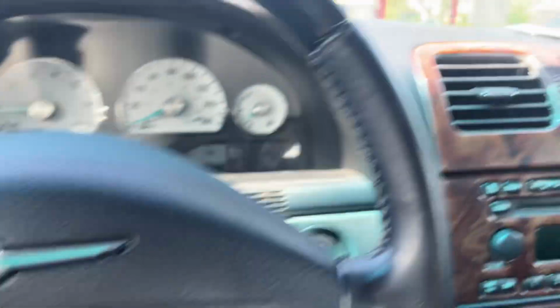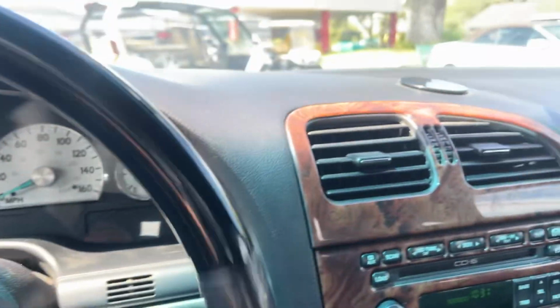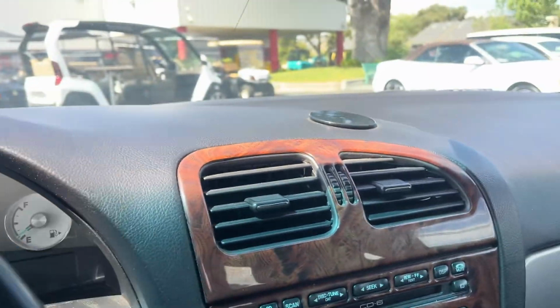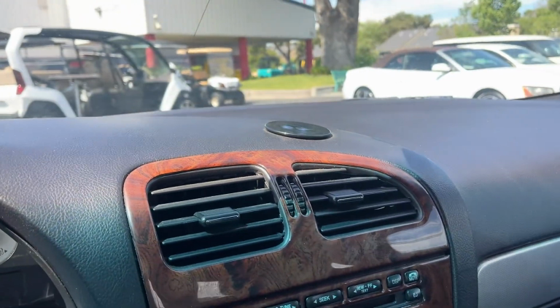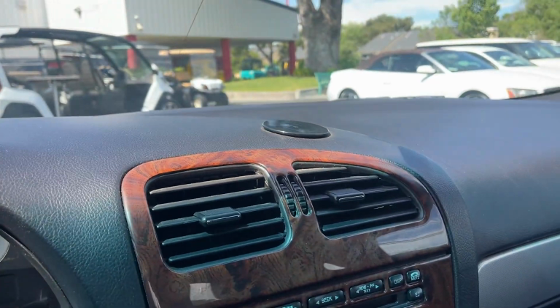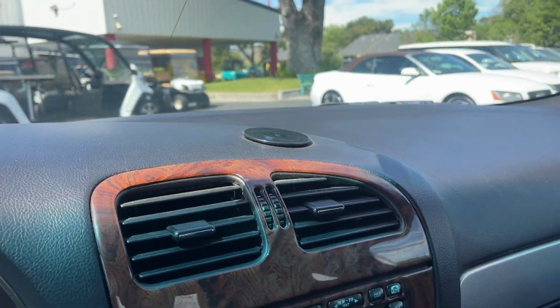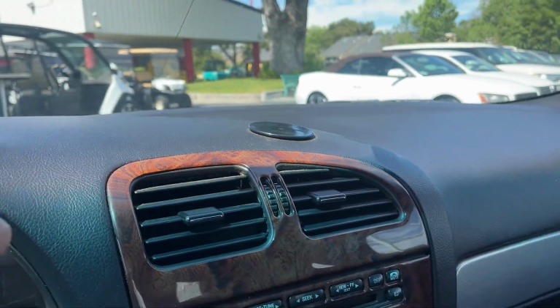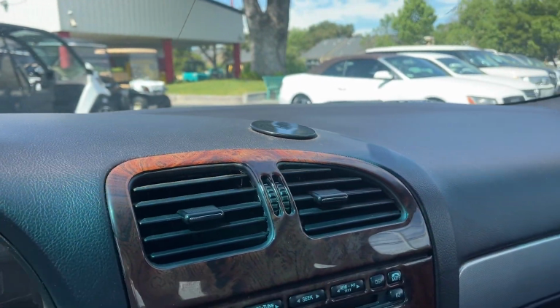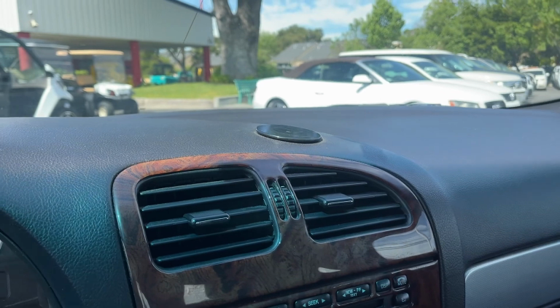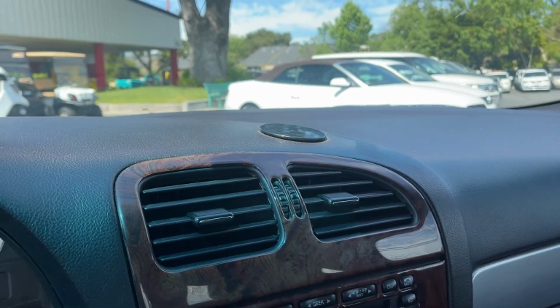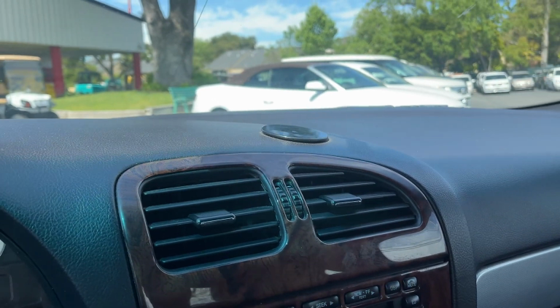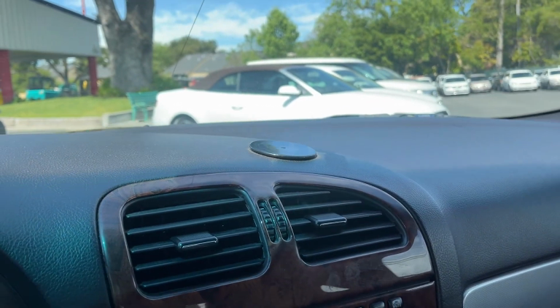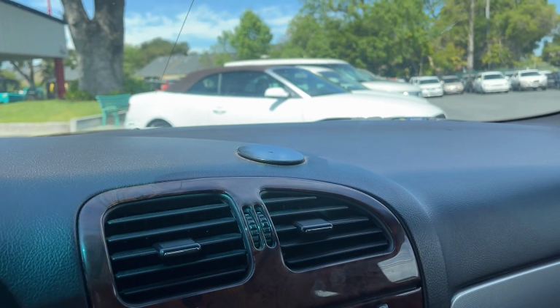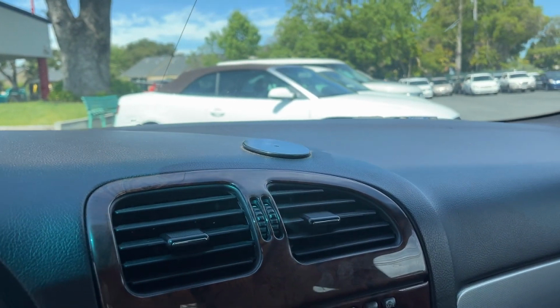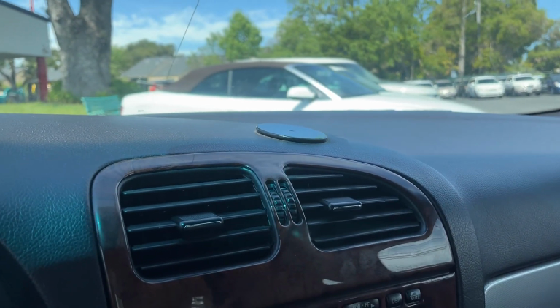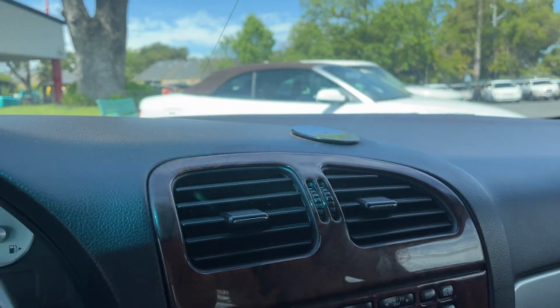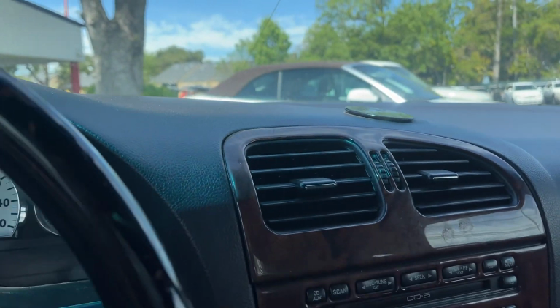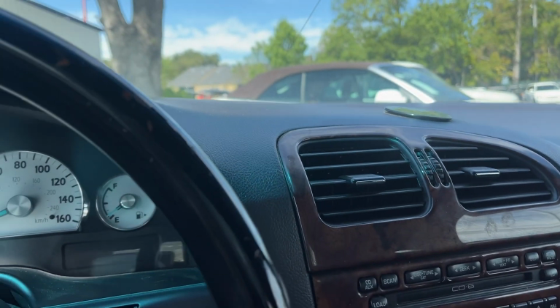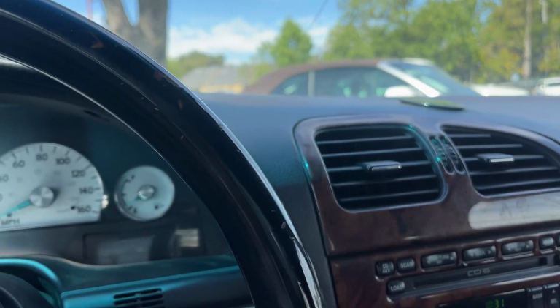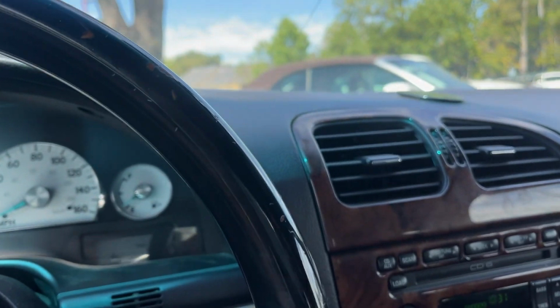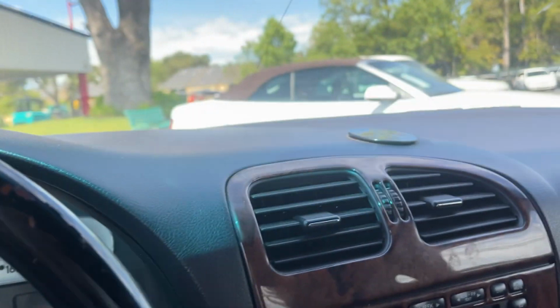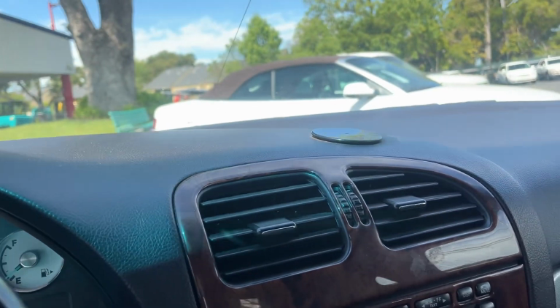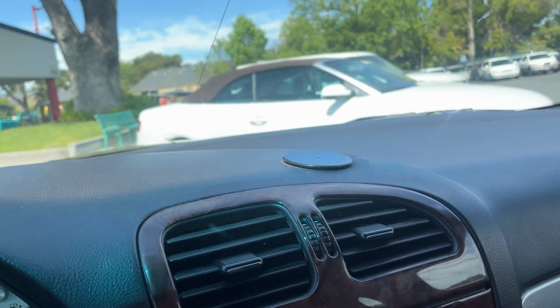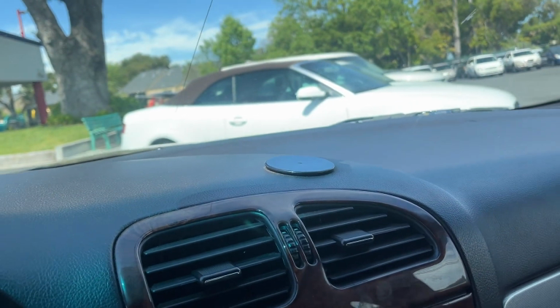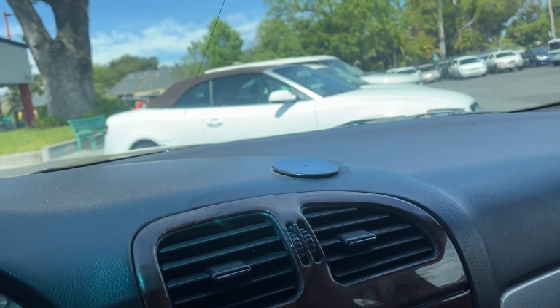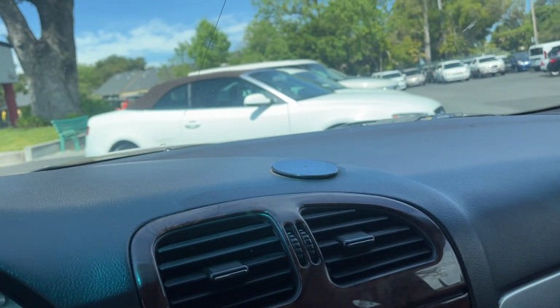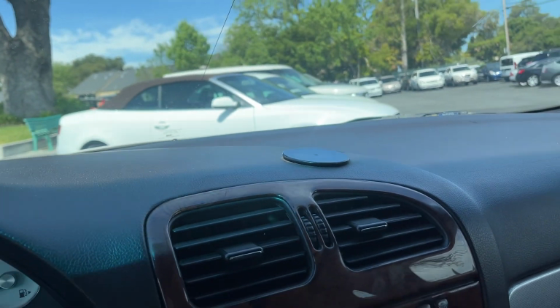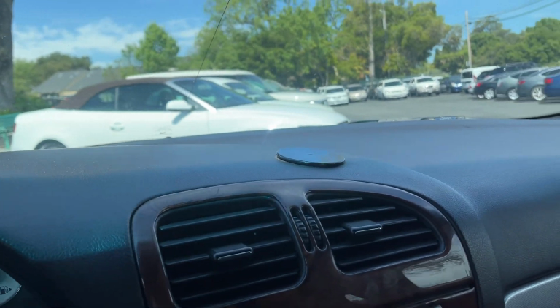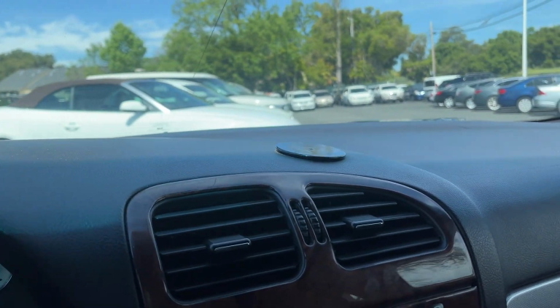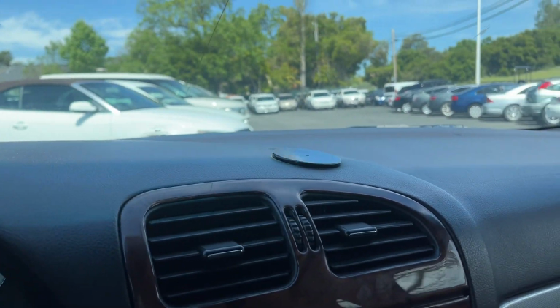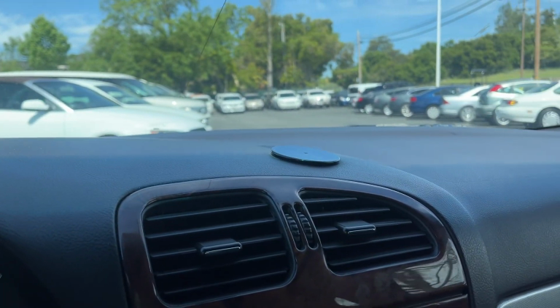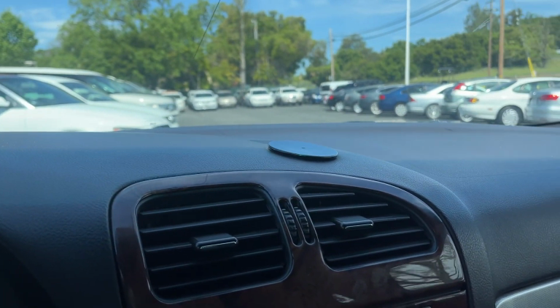Yeah, this is a nice car. I like this — this is a cruiser right here, collectible. Come check it out. On preview you got backup sensors too — no camera, but you got sensors back there.